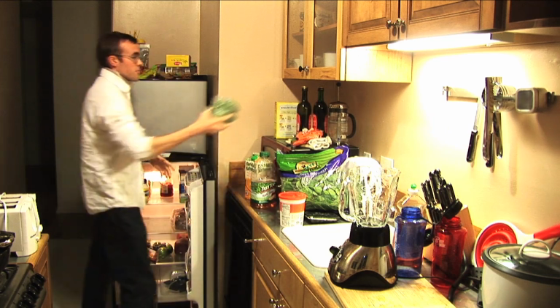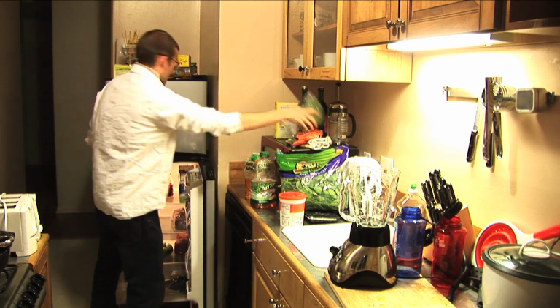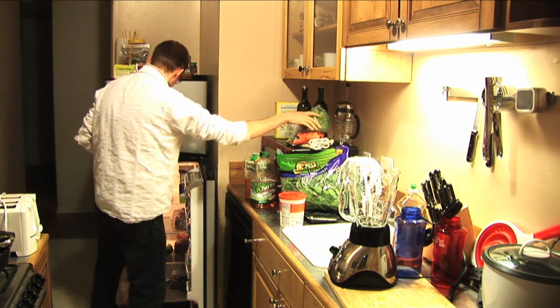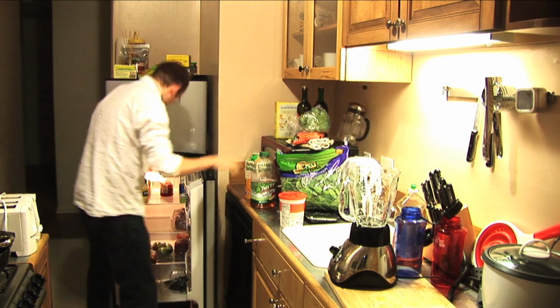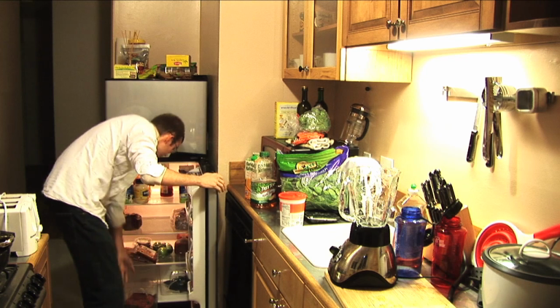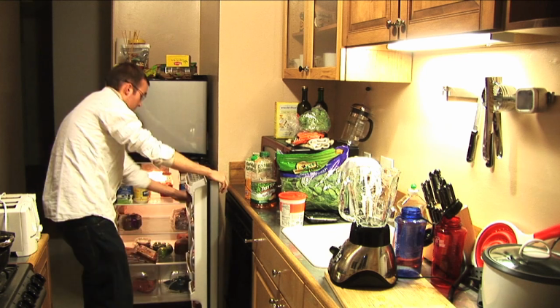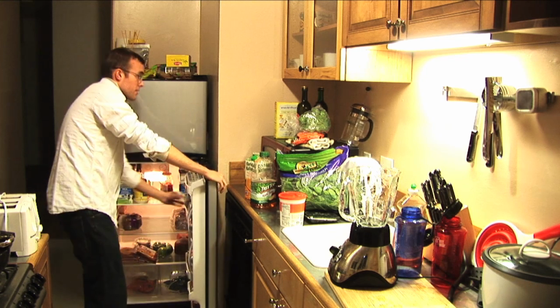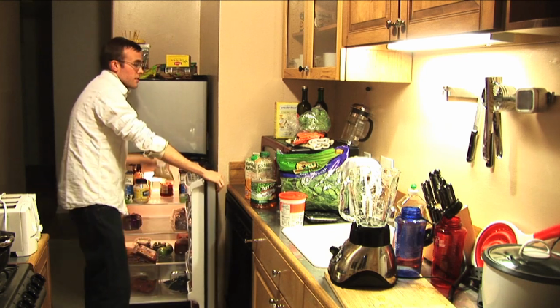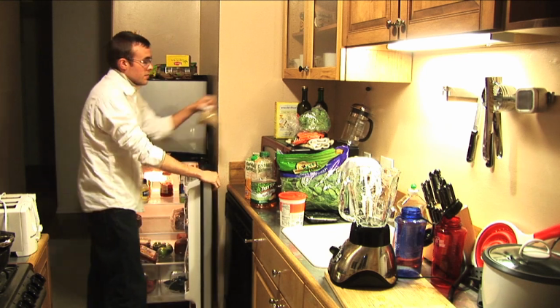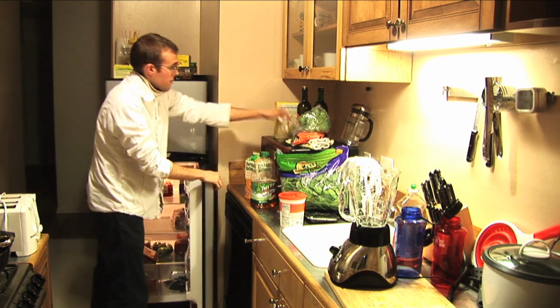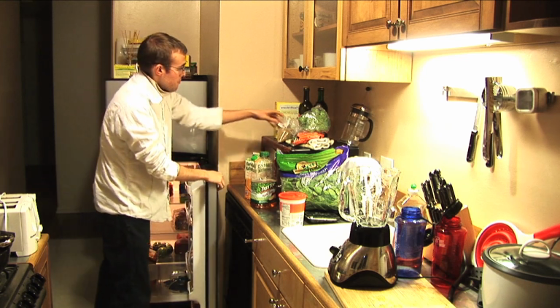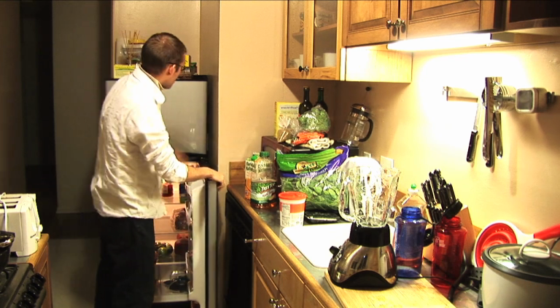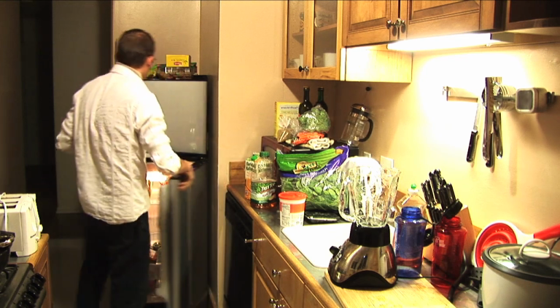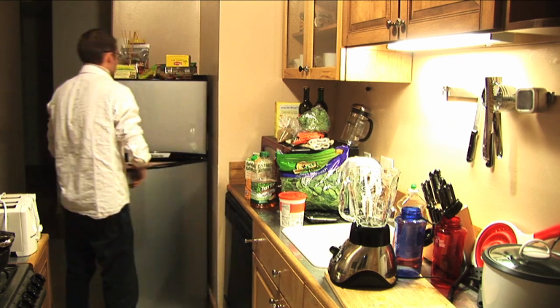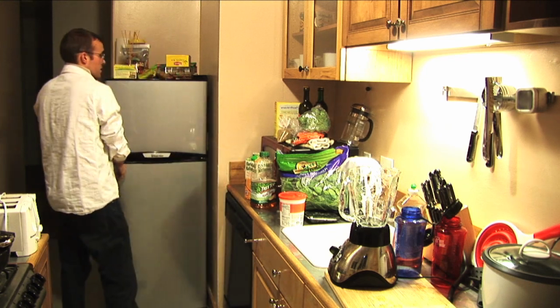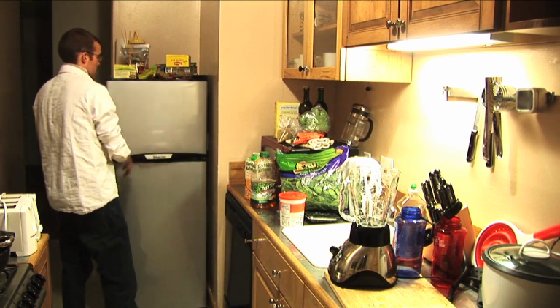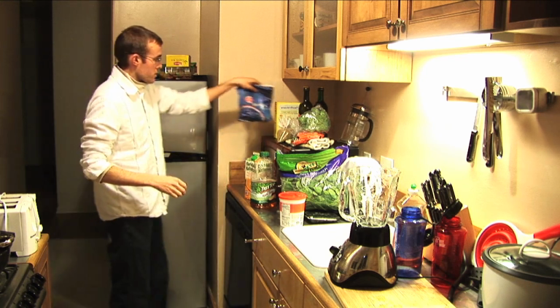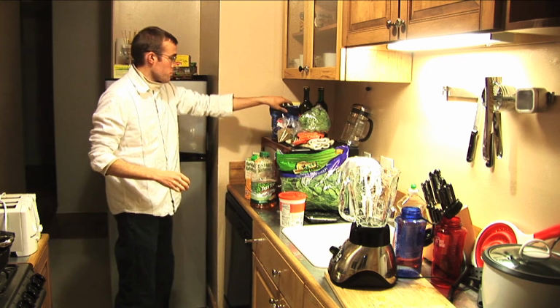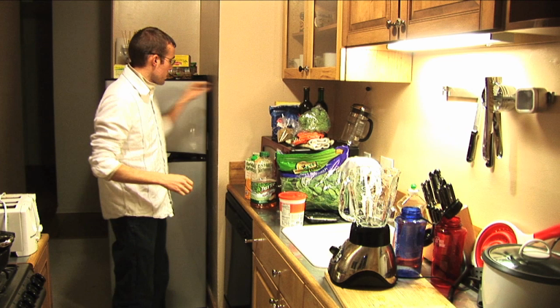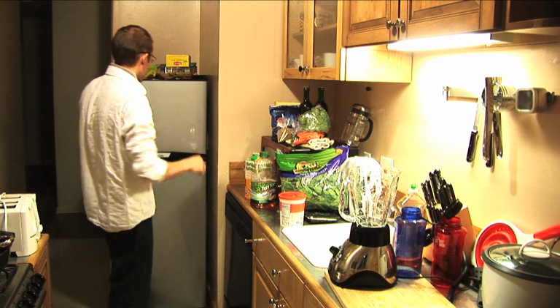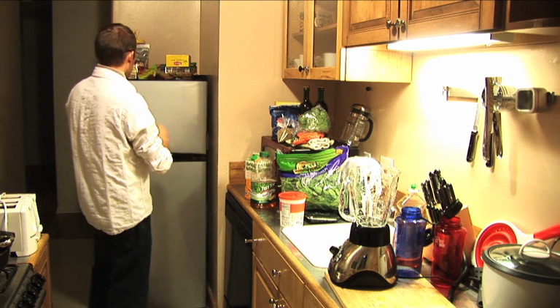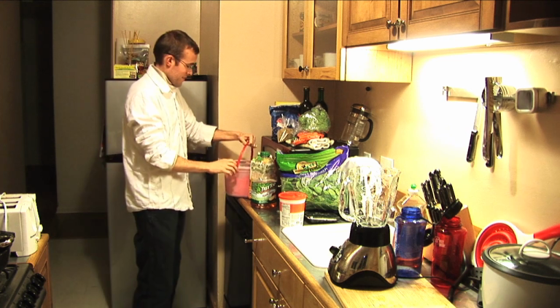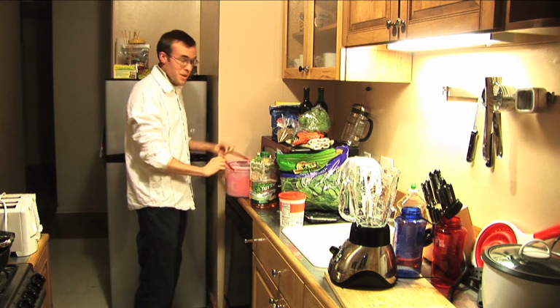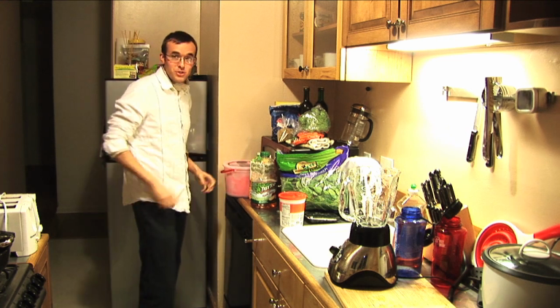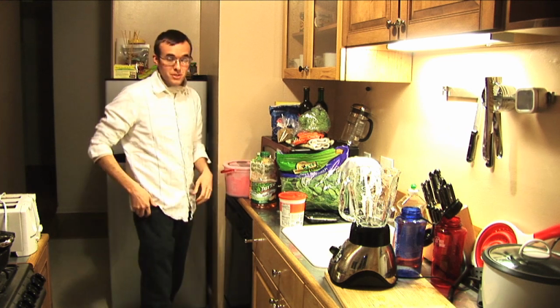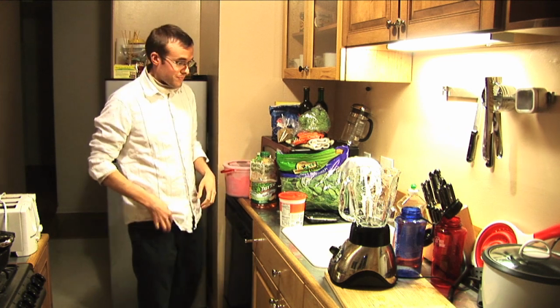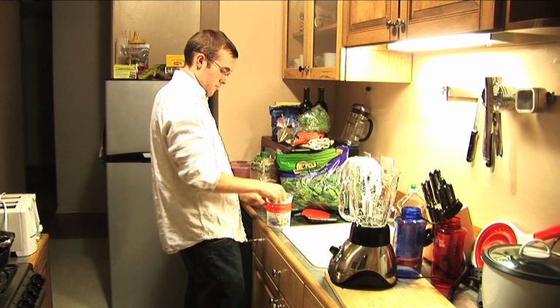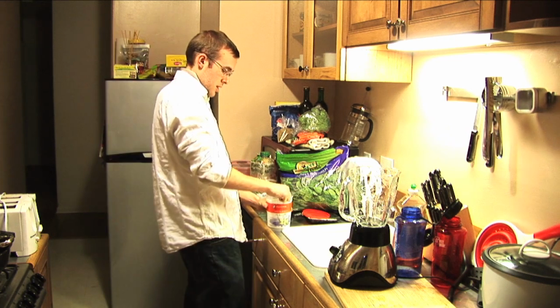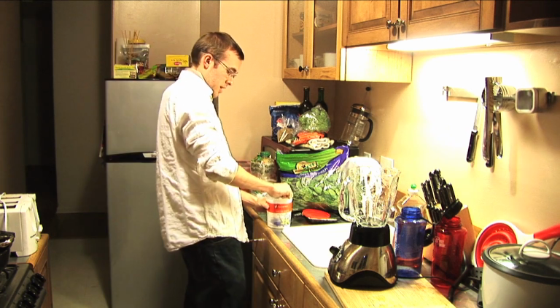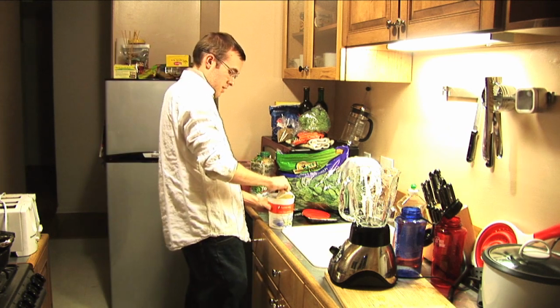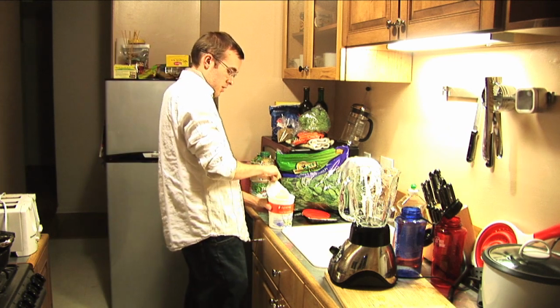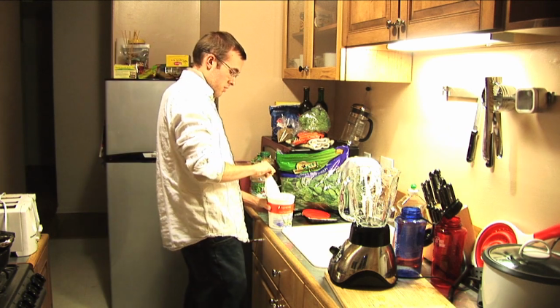Some broccoli, some milled flaxseed, frozen blueberries, some rainbow sherbet, and vanilla yogurt.